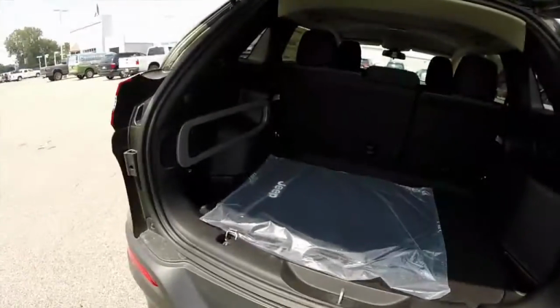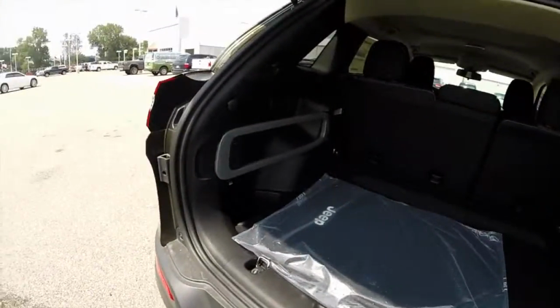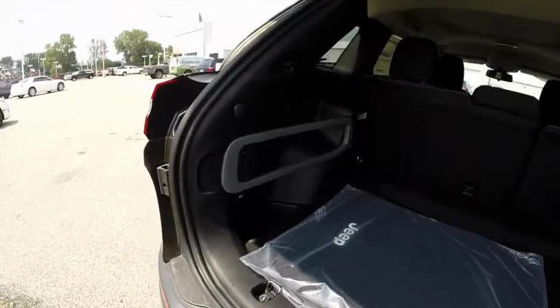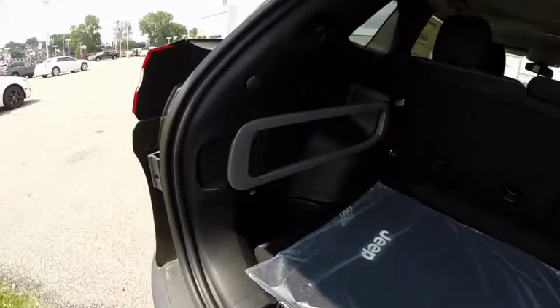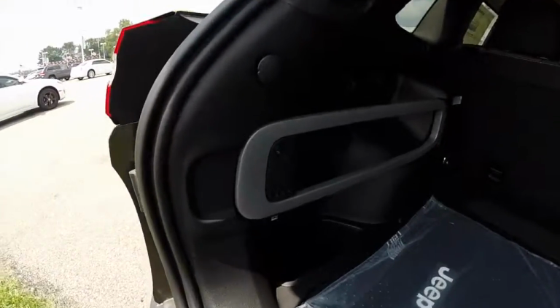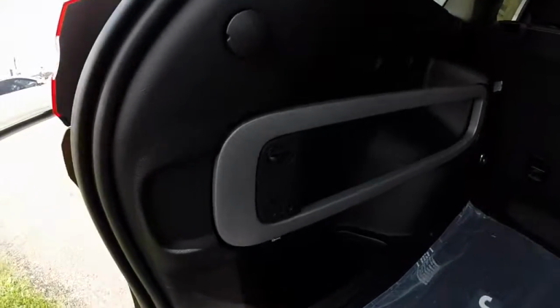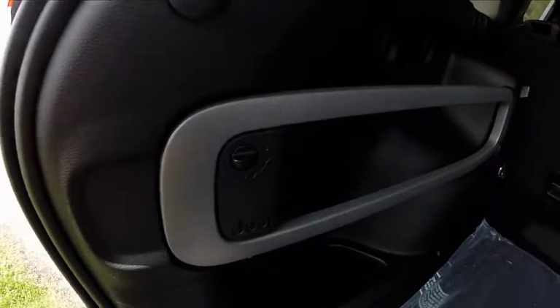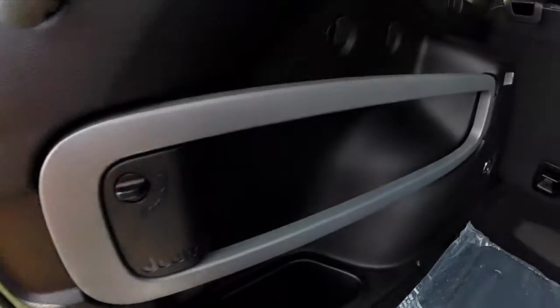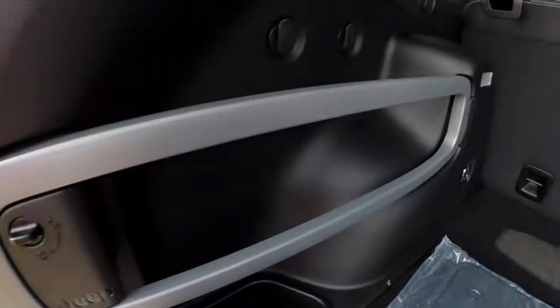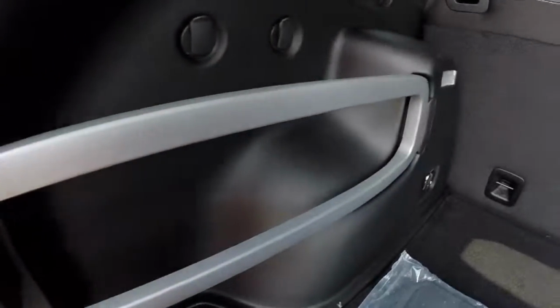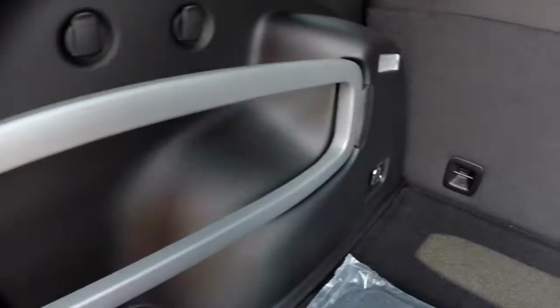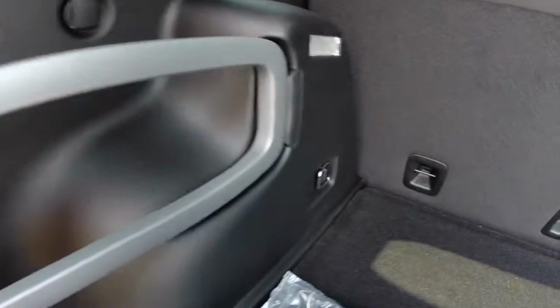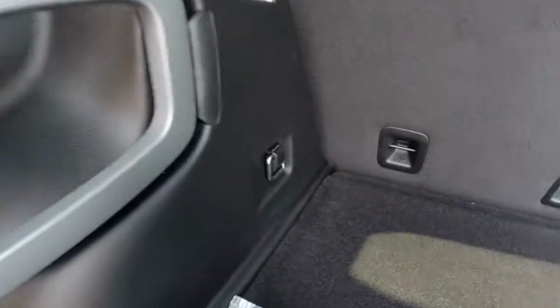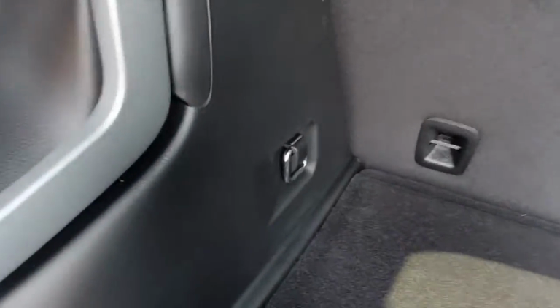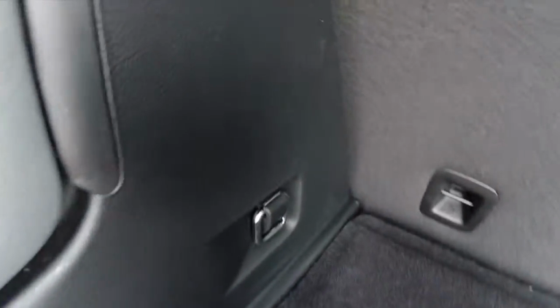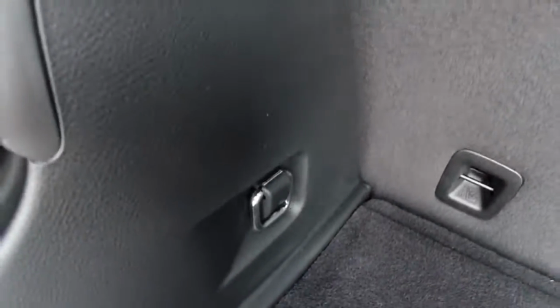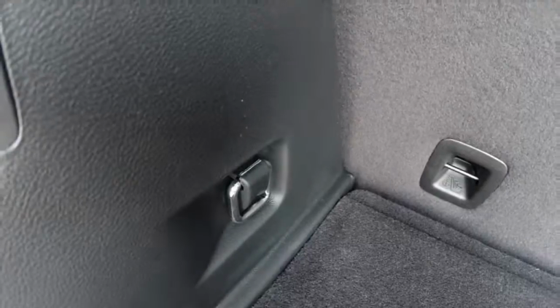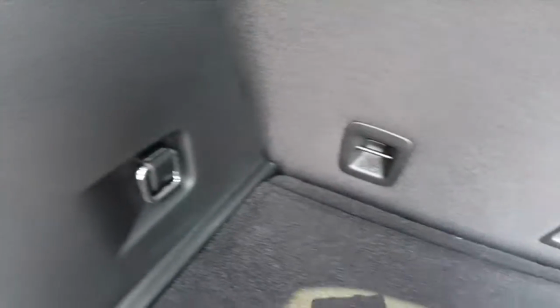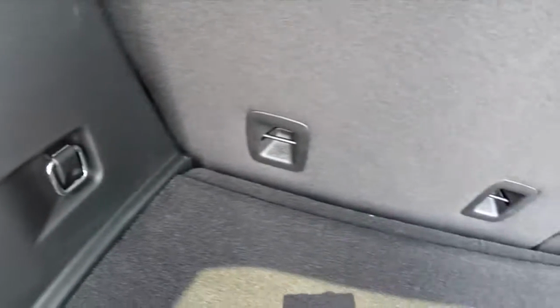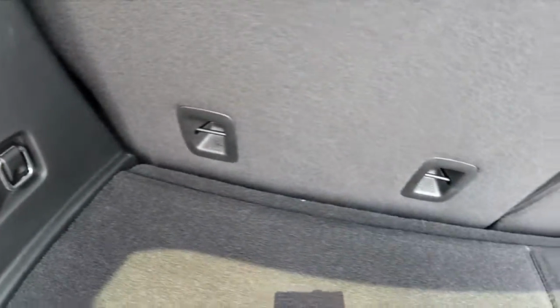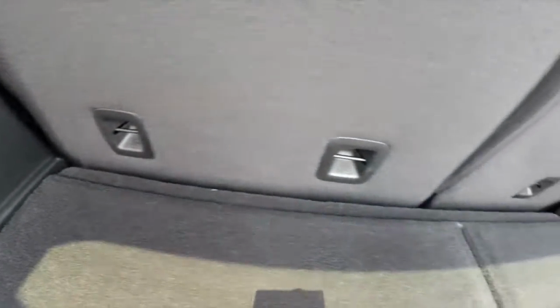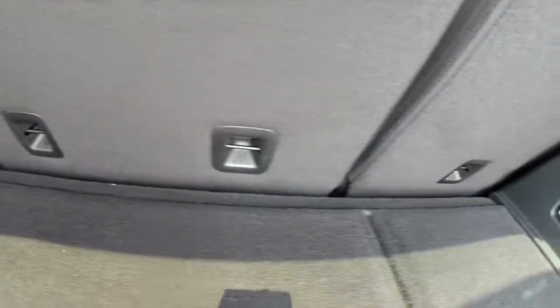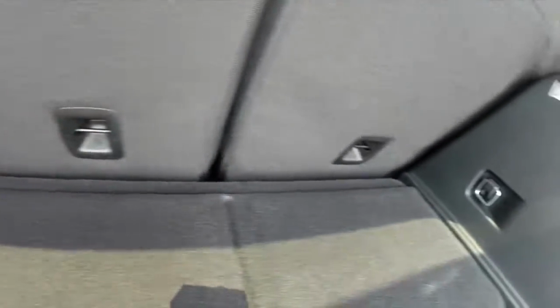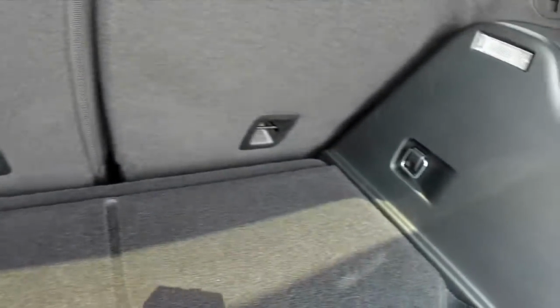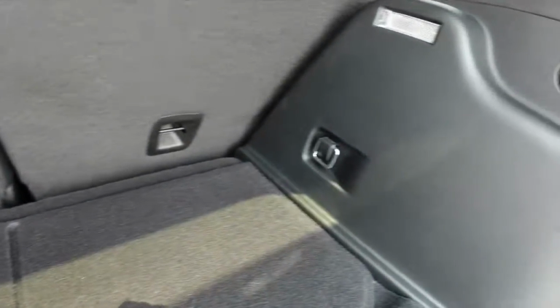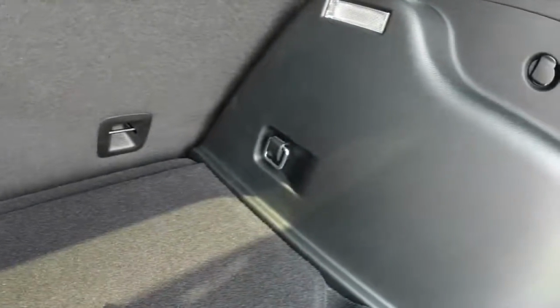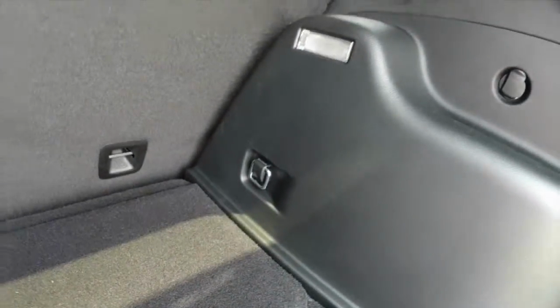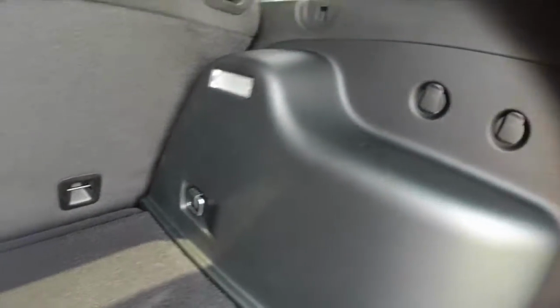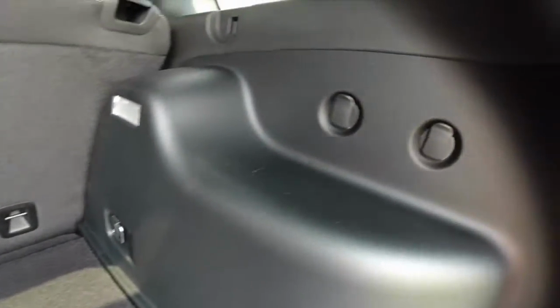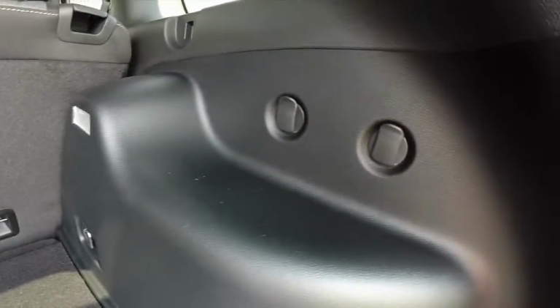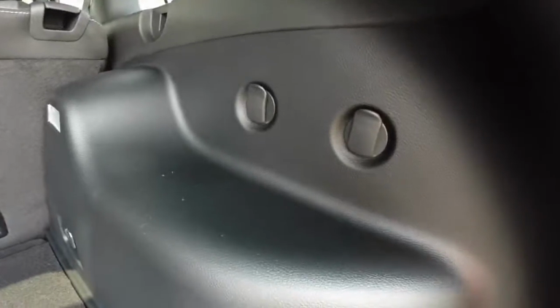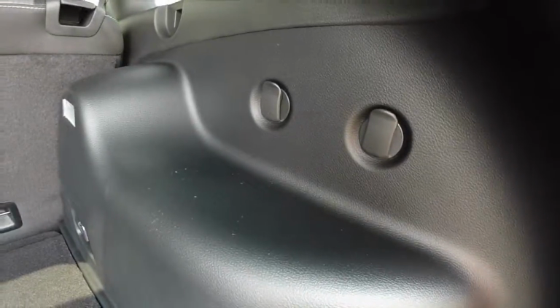In the back you have the Jeep cargo management system, tie-down hooks, and grocery bag hooks on either side as well.